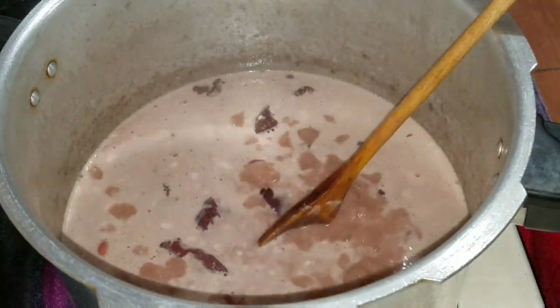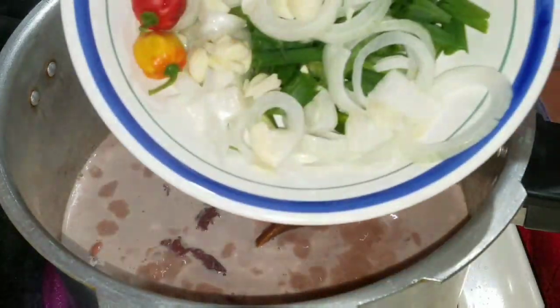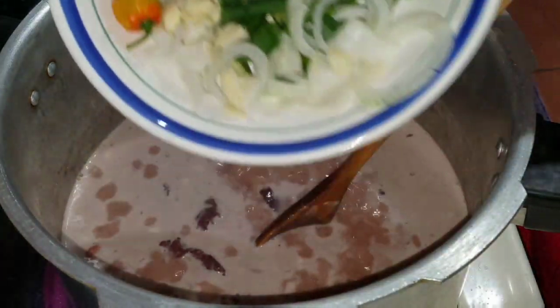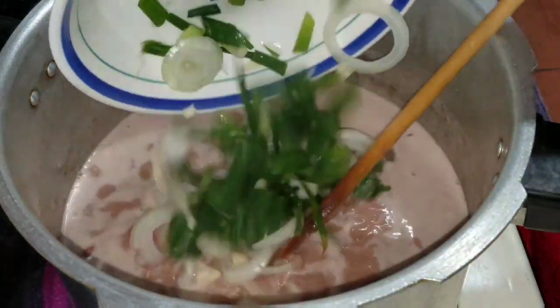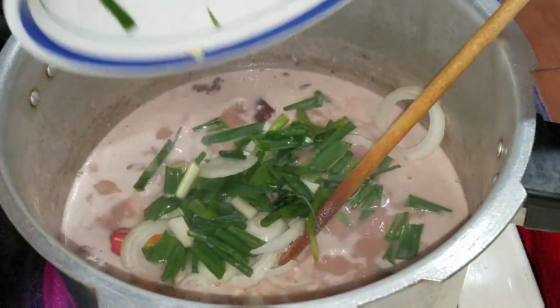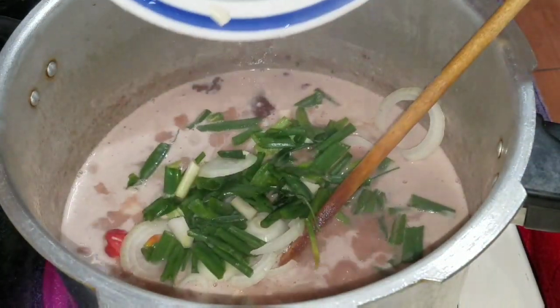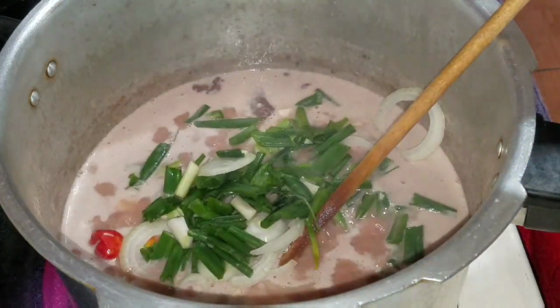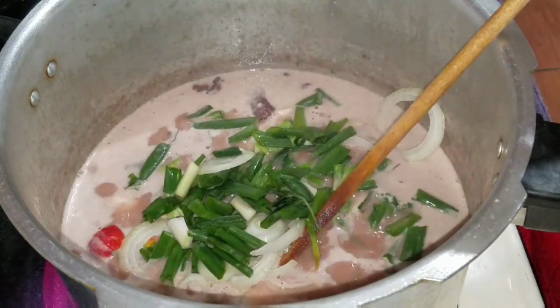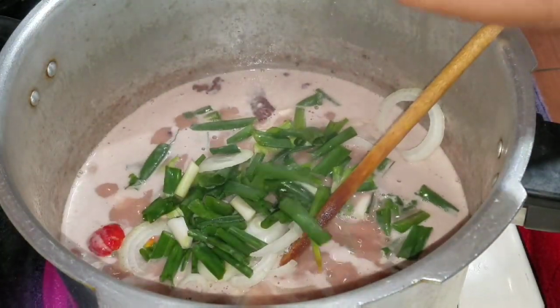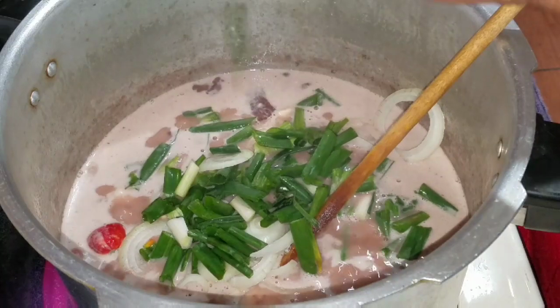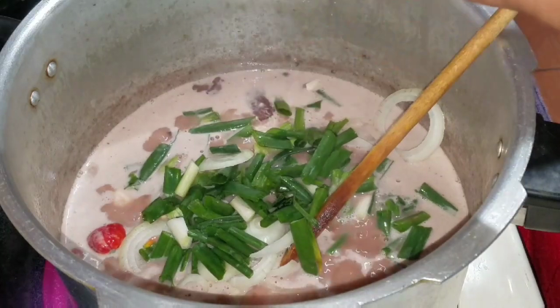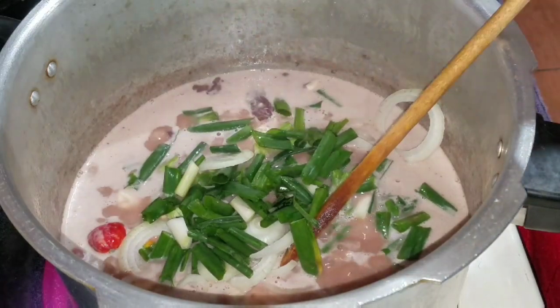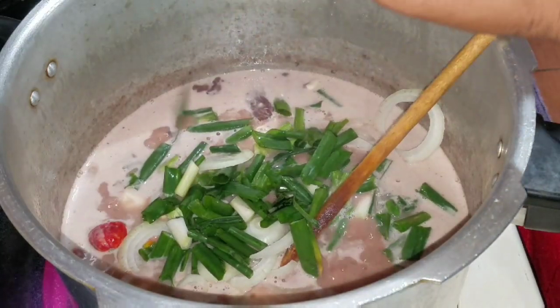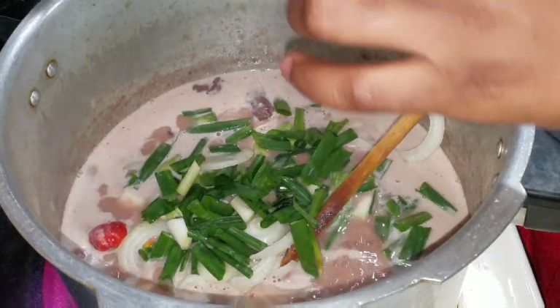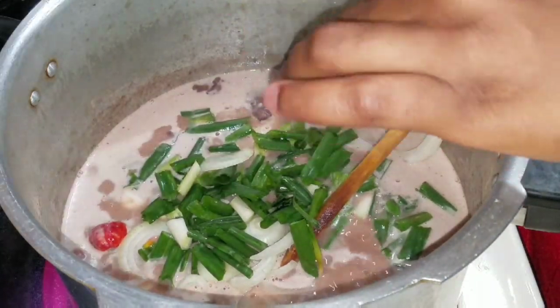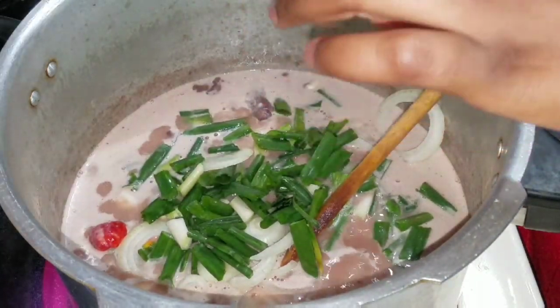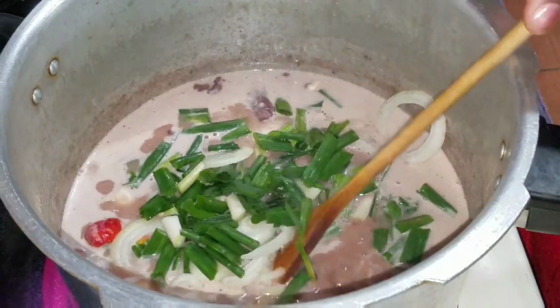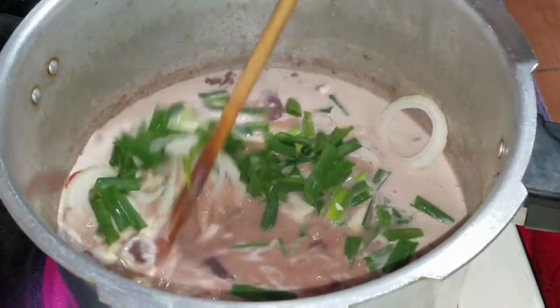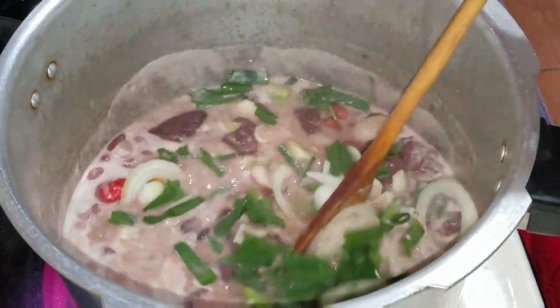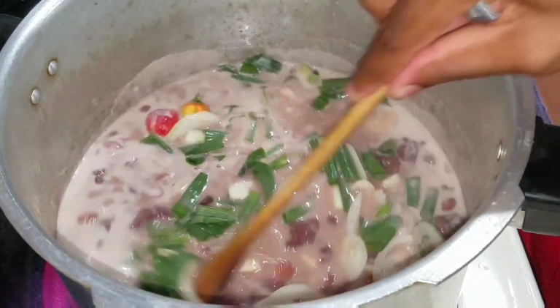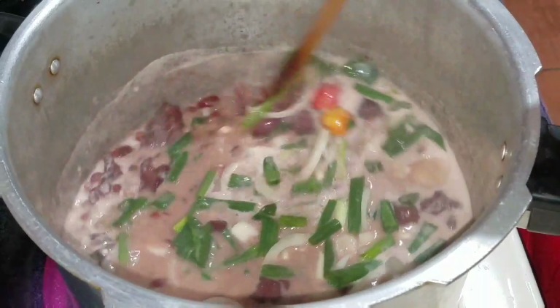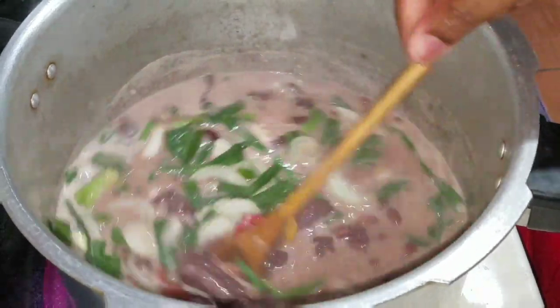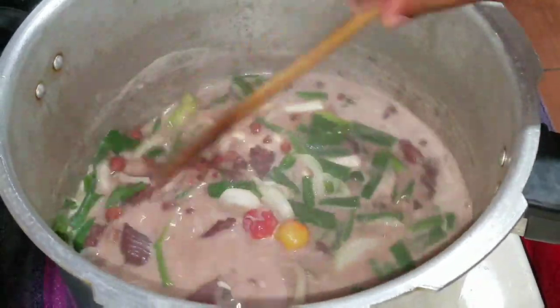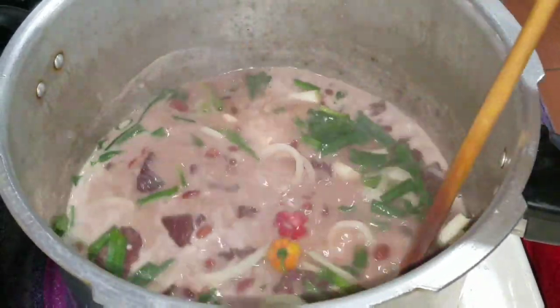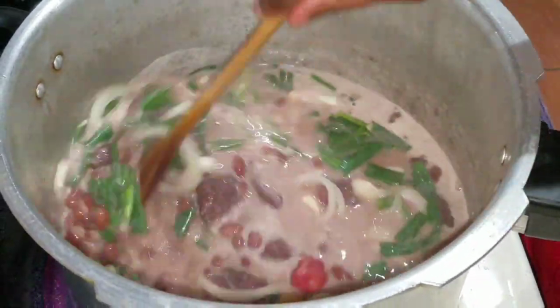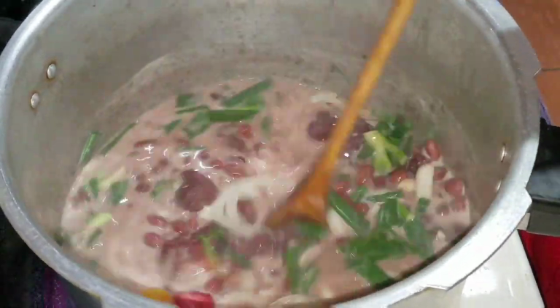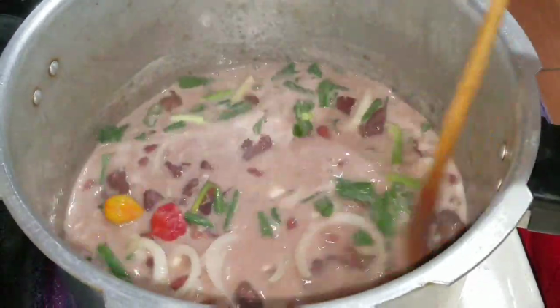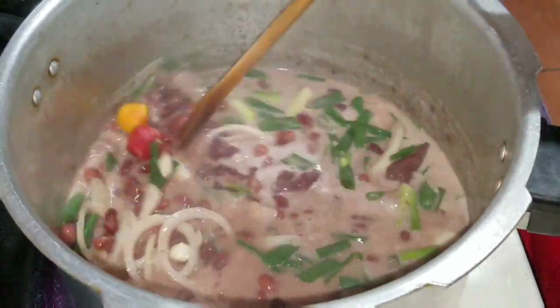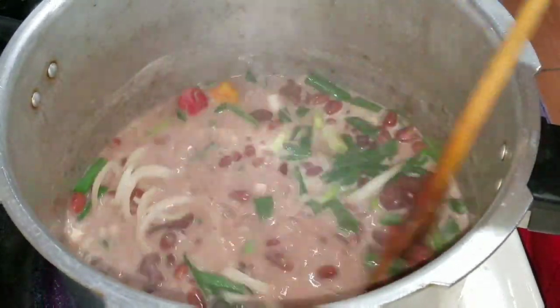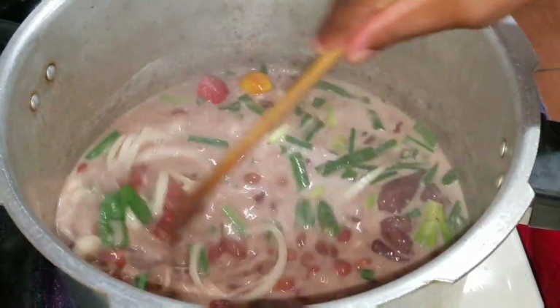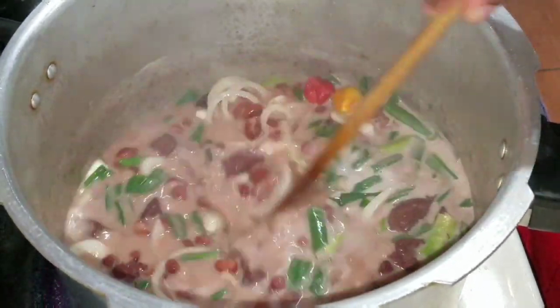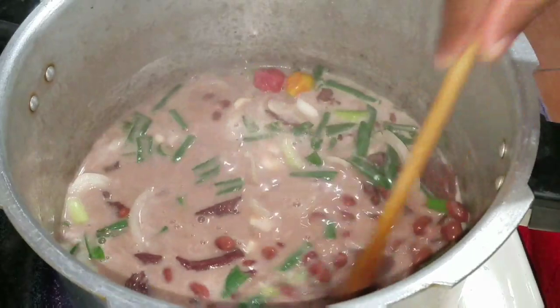Now I'm going to go ahead and add the seasoning which consists of the onion, the scallion, the garlic, and also my bell peppers or scotch bonnet pepper, whichever you have.